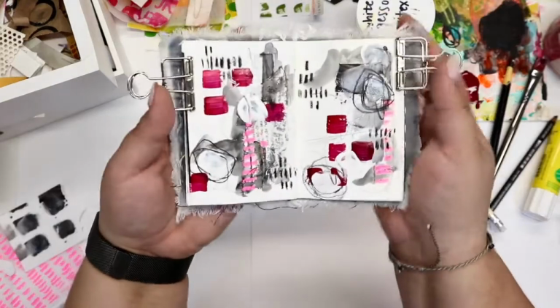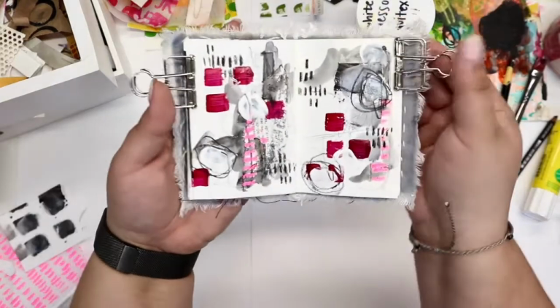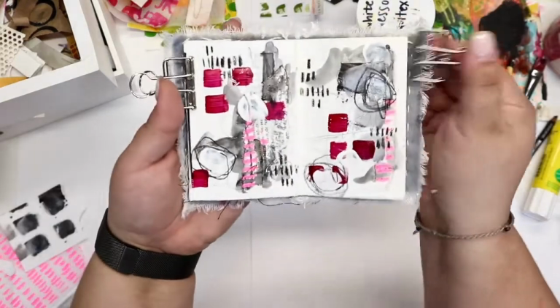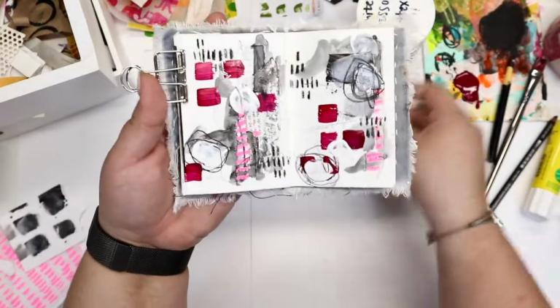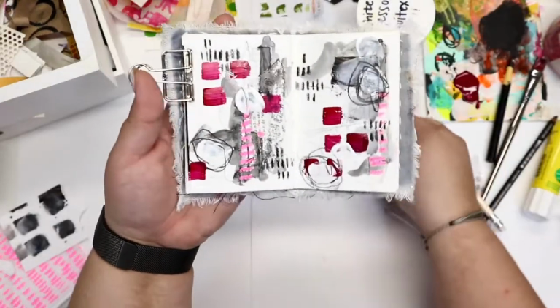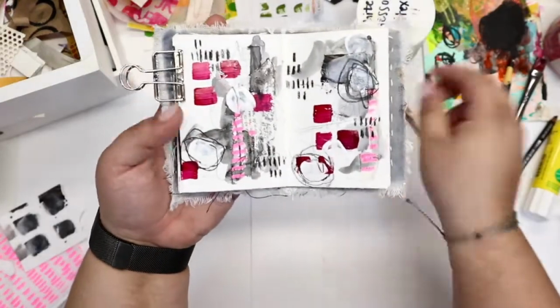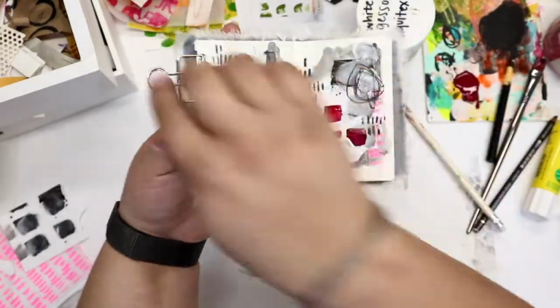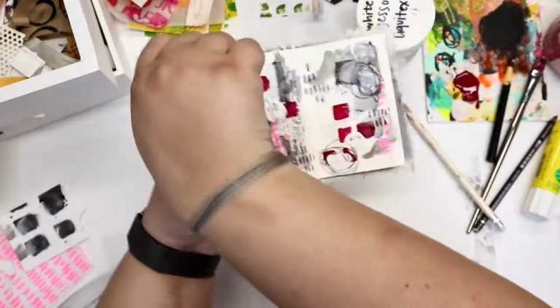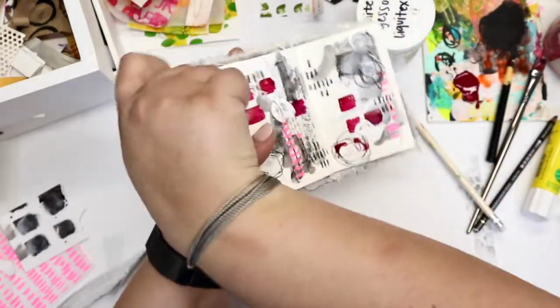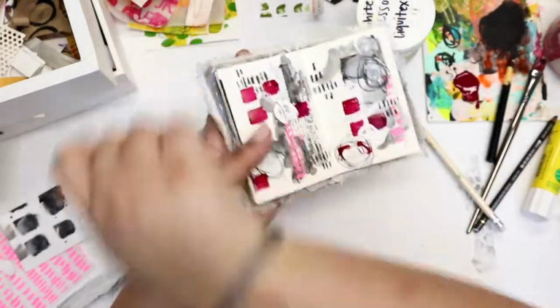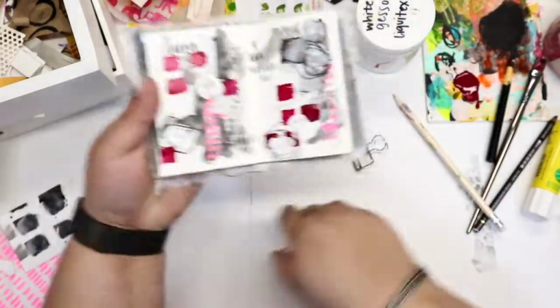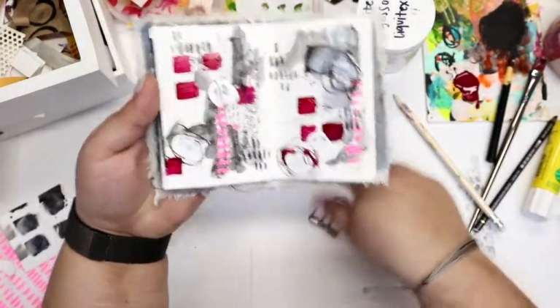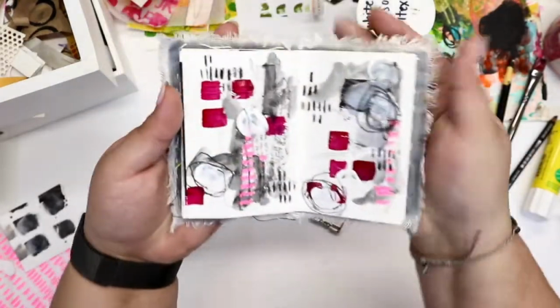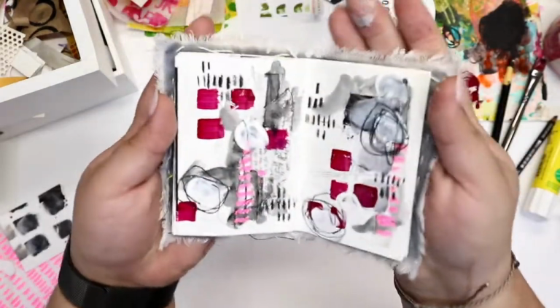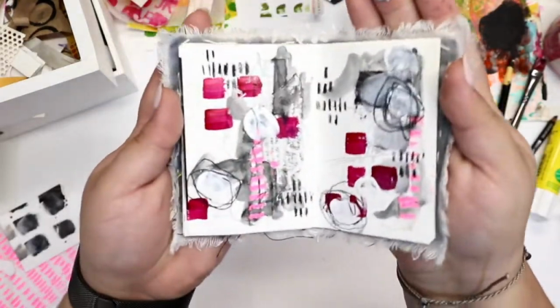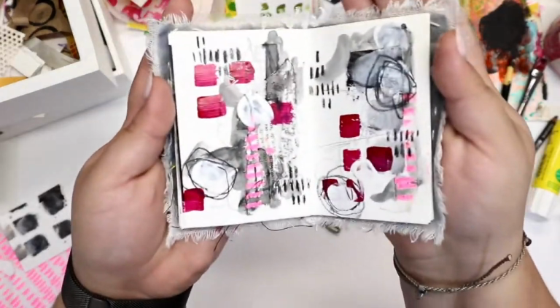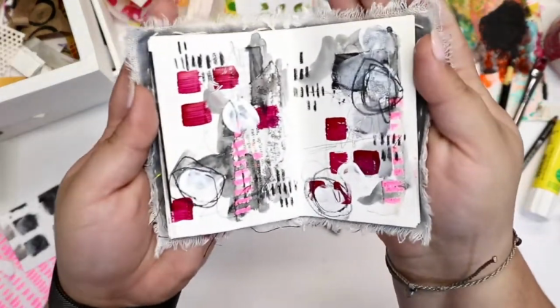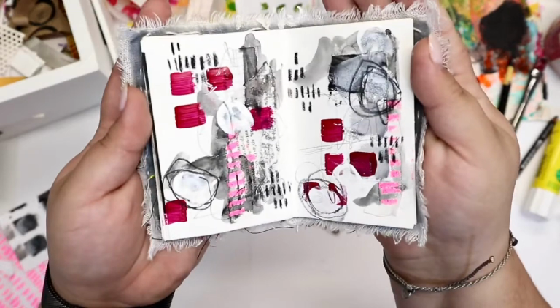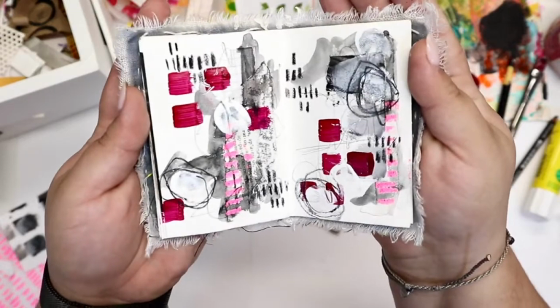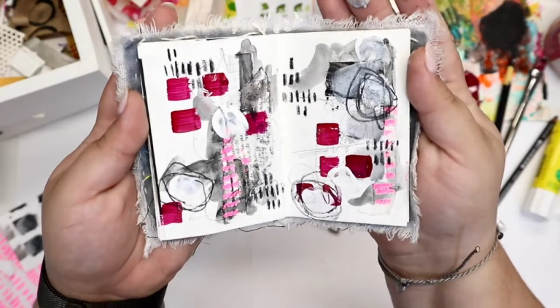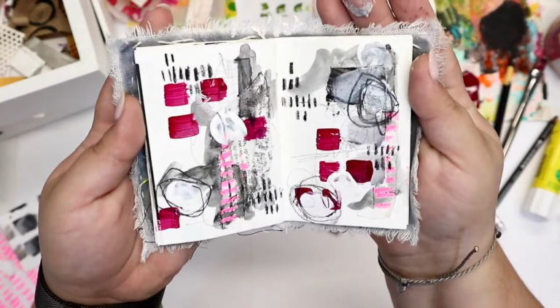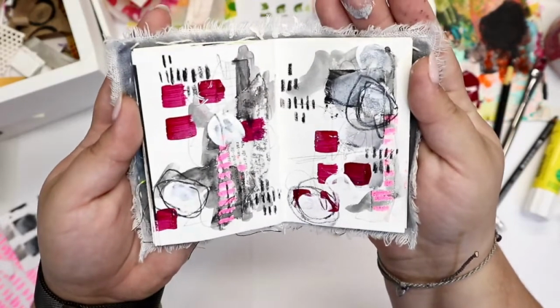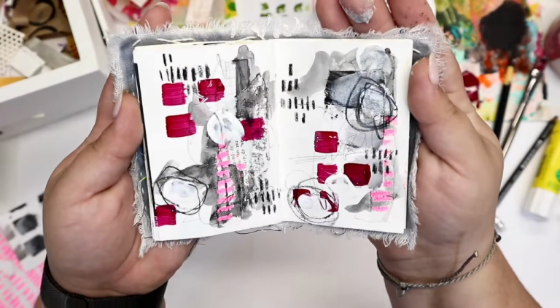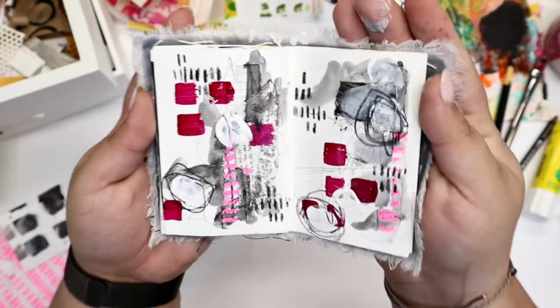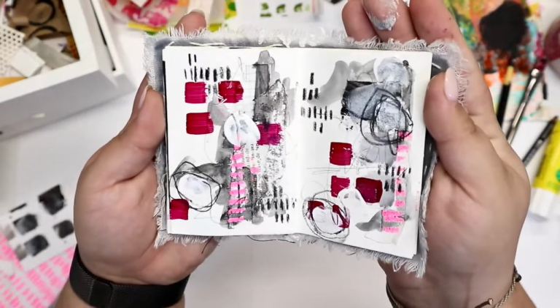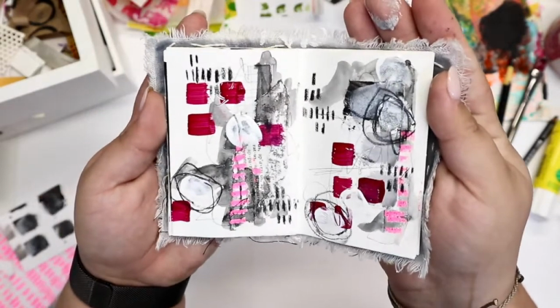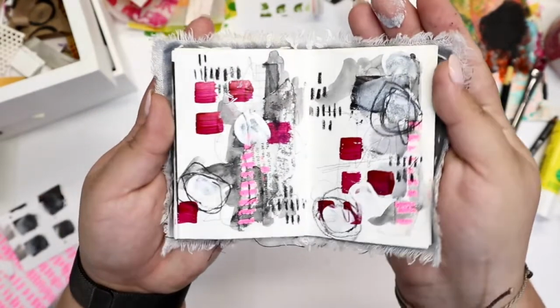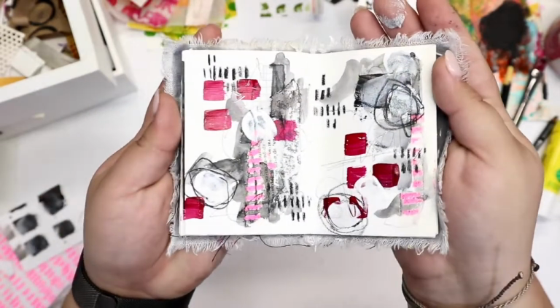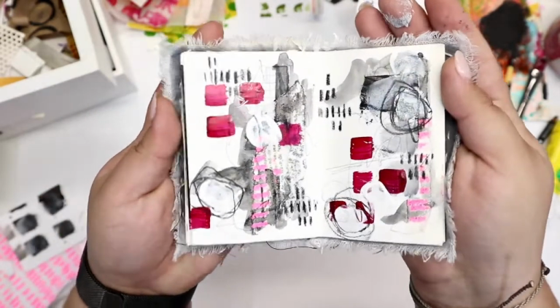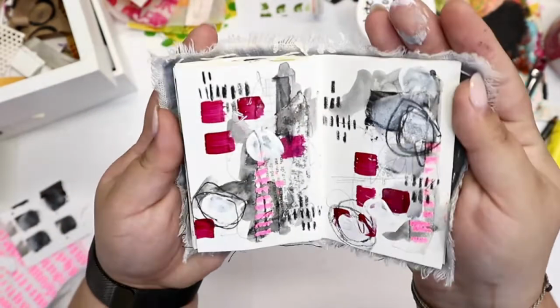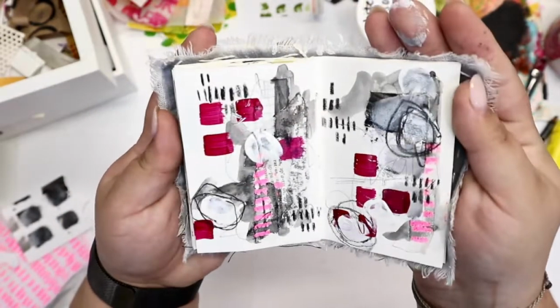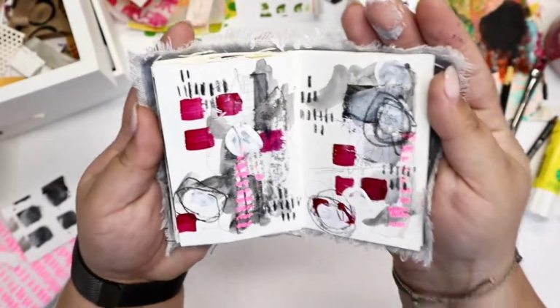And there we have it — all done for today's spread for the five-minute art challenge. Check back in tomorrow for another project. Have a great rest of your day!